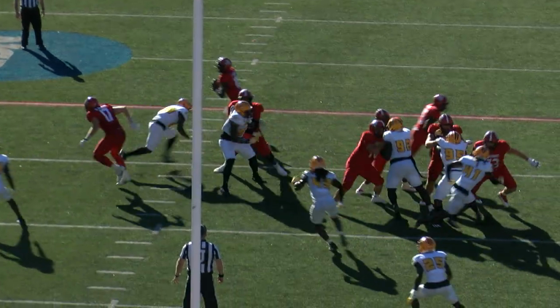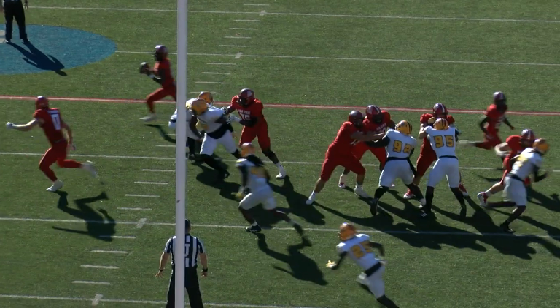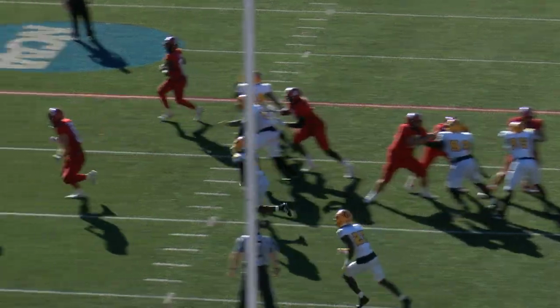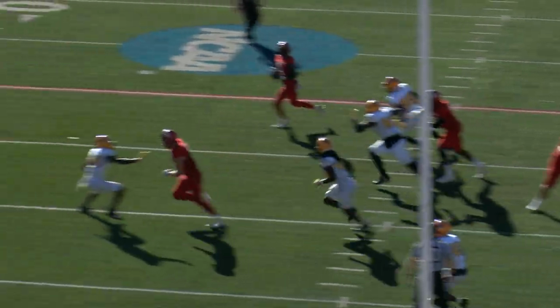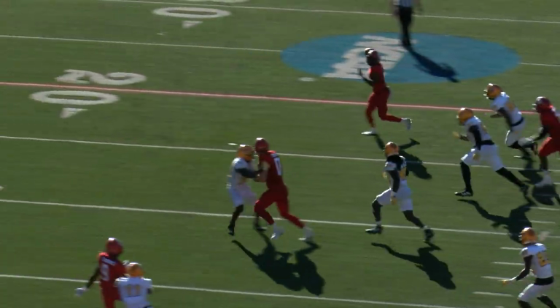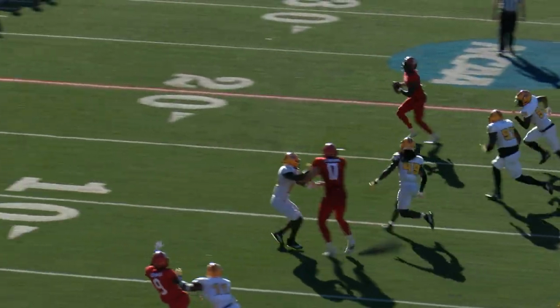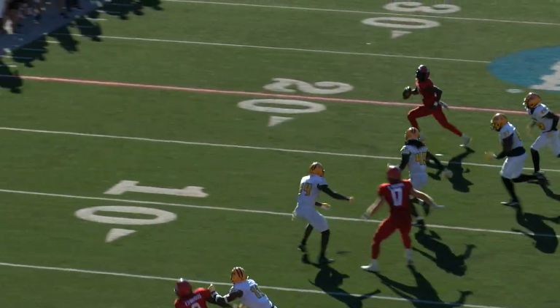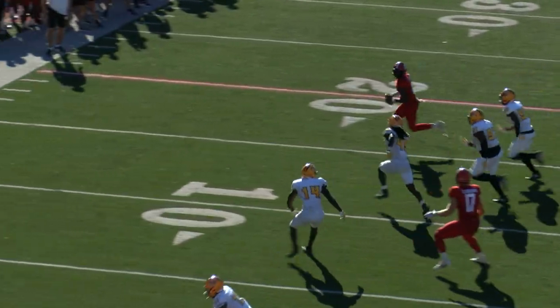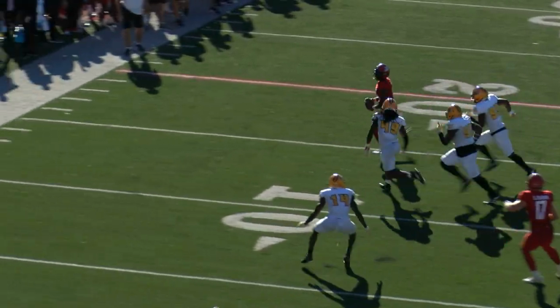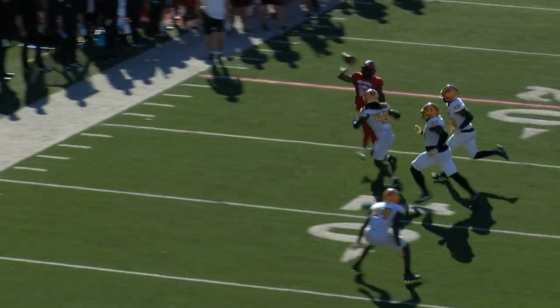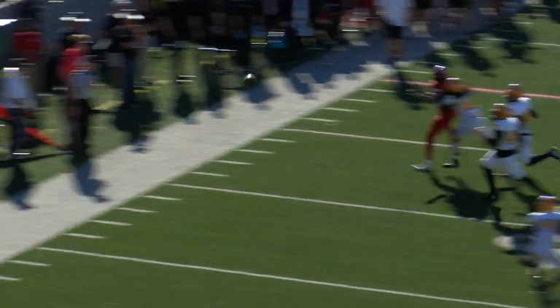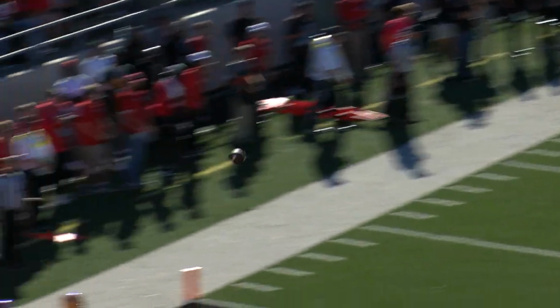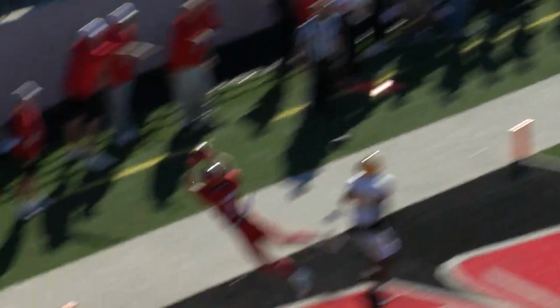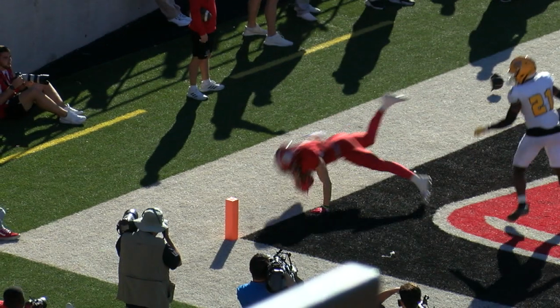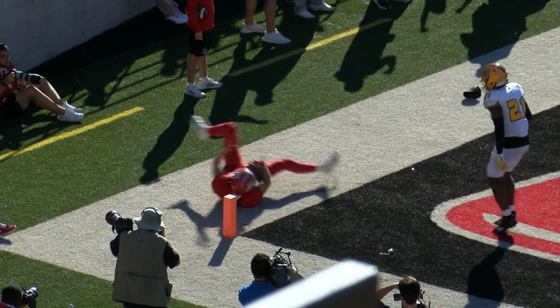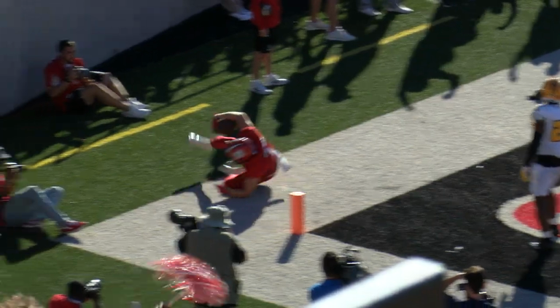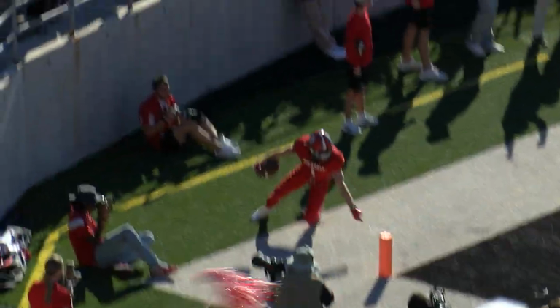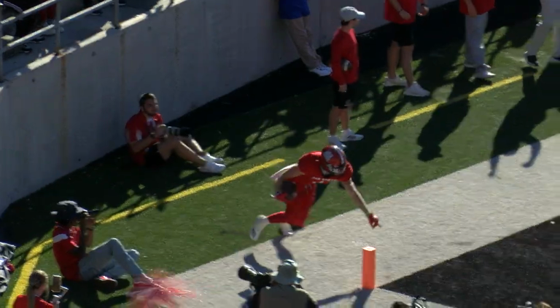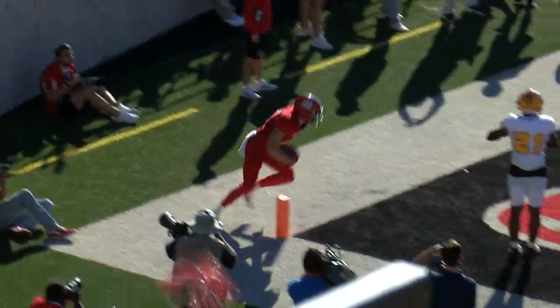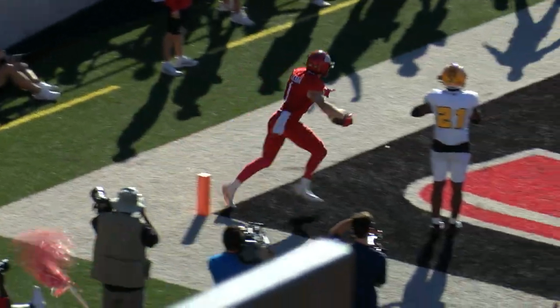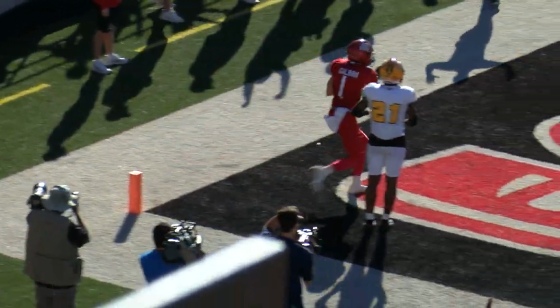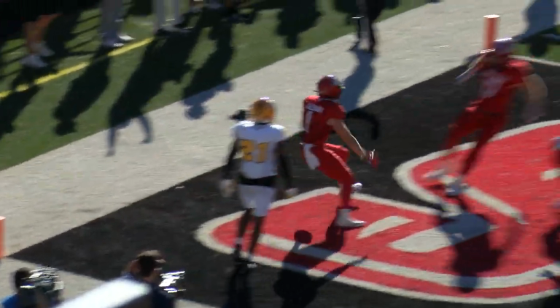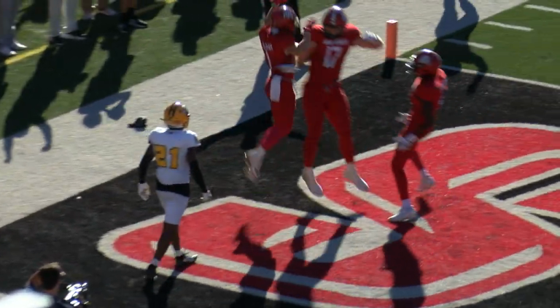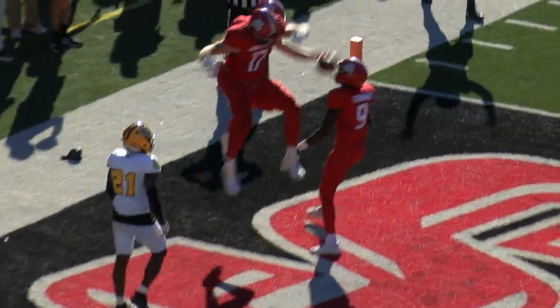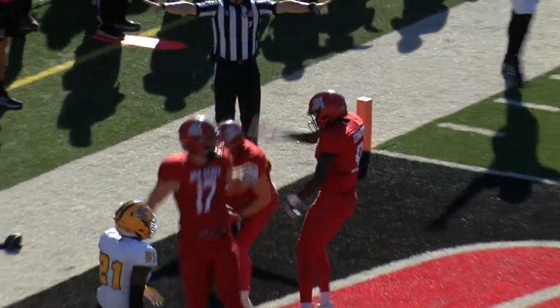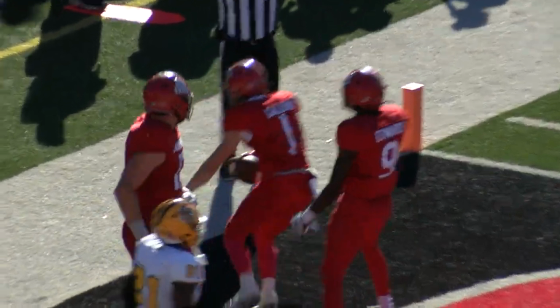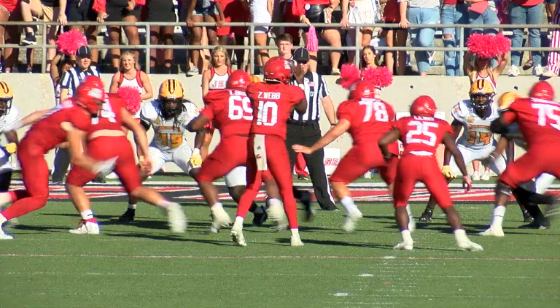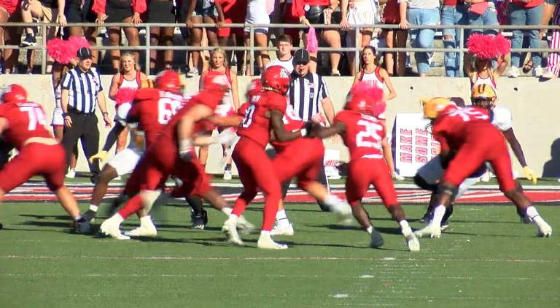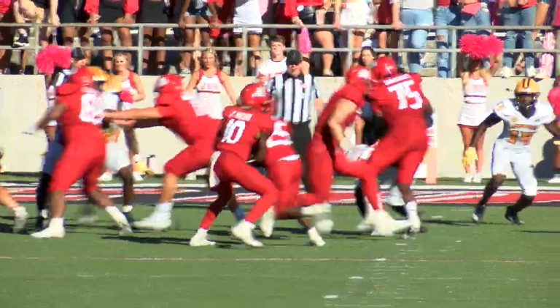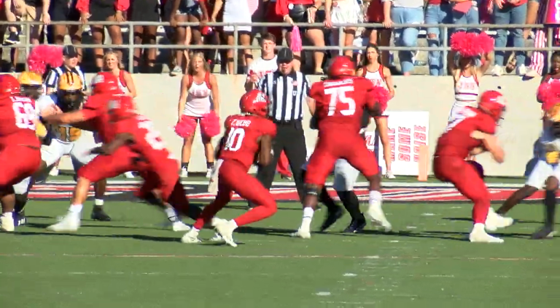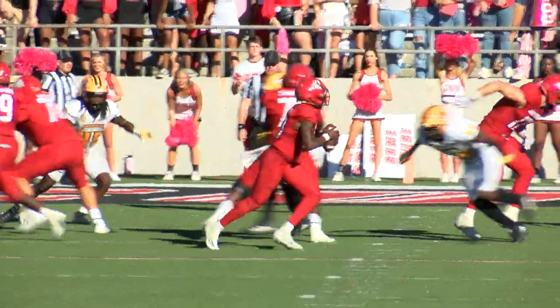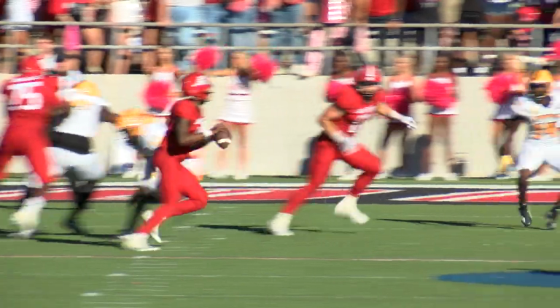Webb with a play fake, looking, throws — Galgron makes an incredible catch, but he landed out of bounds.